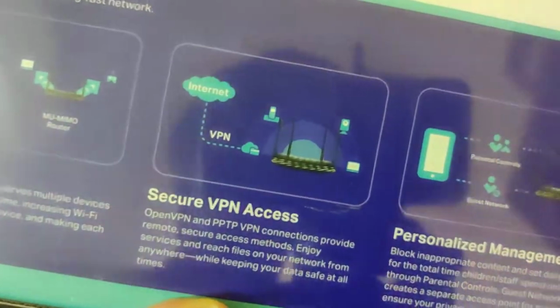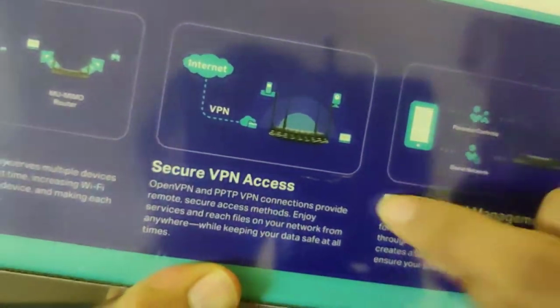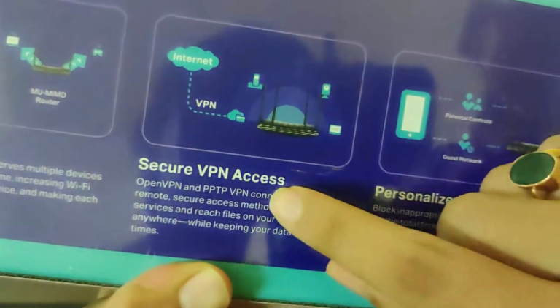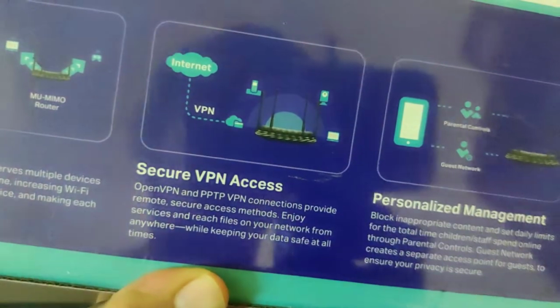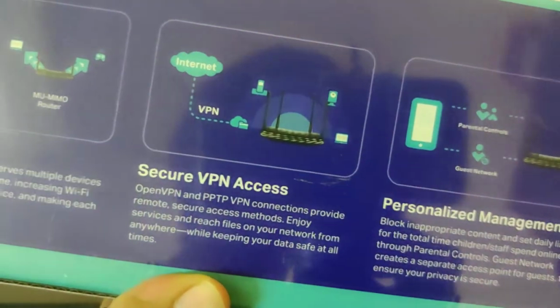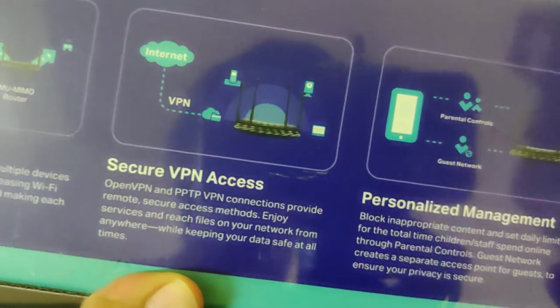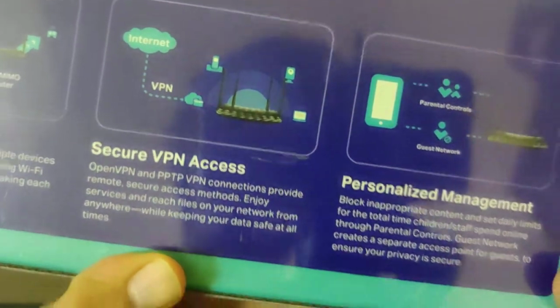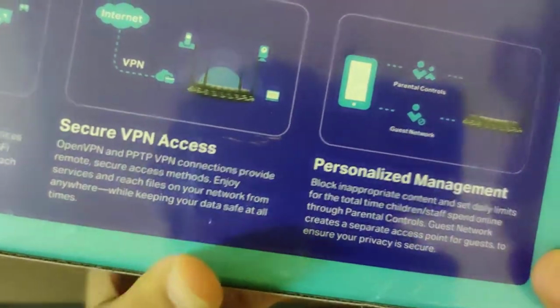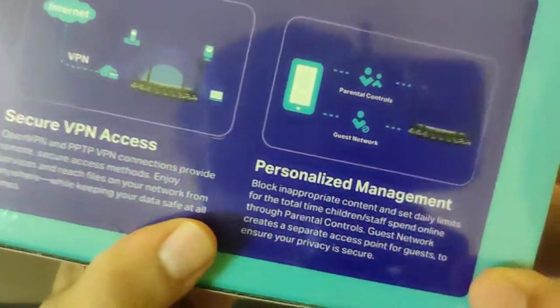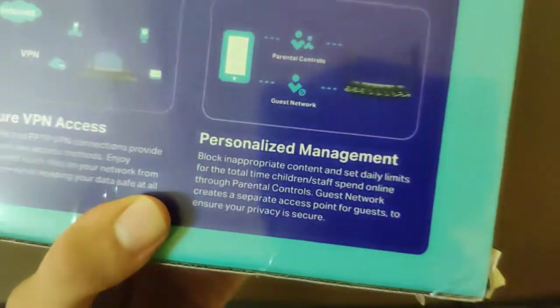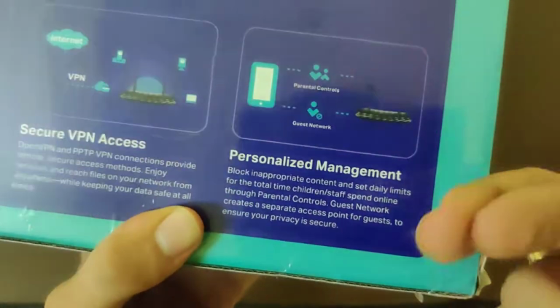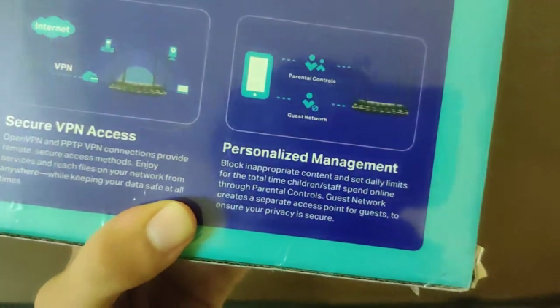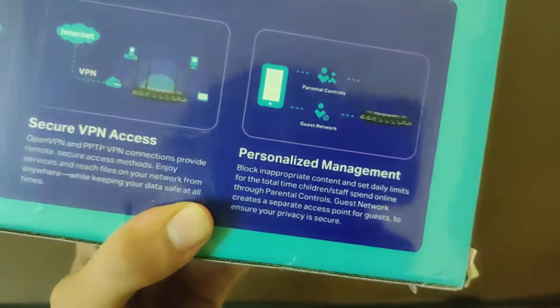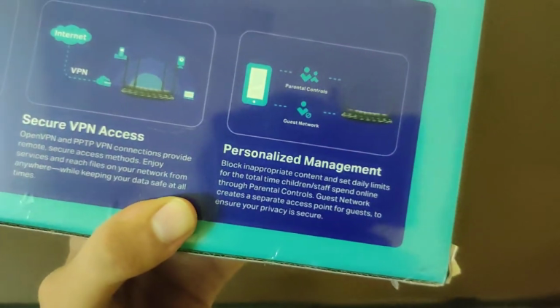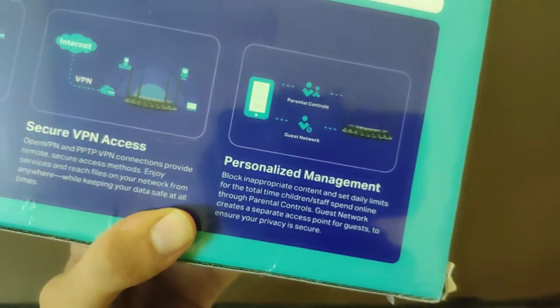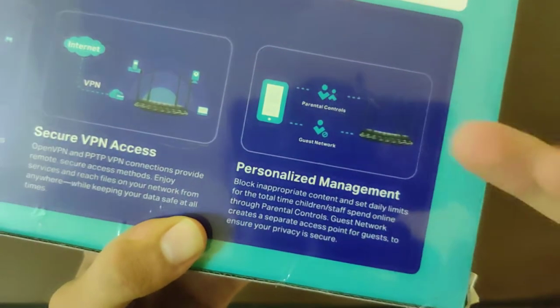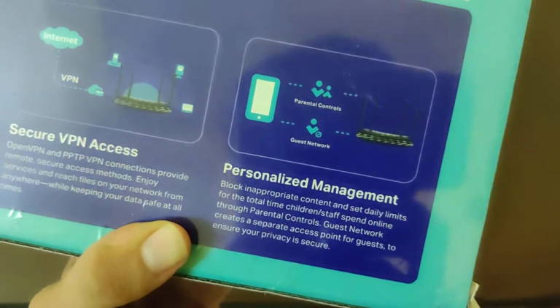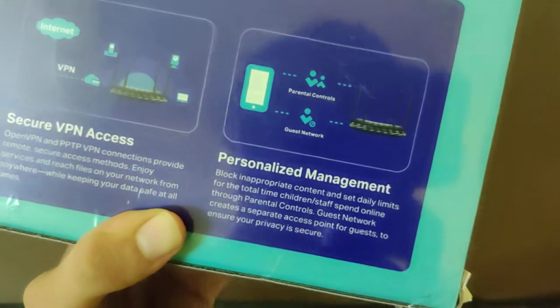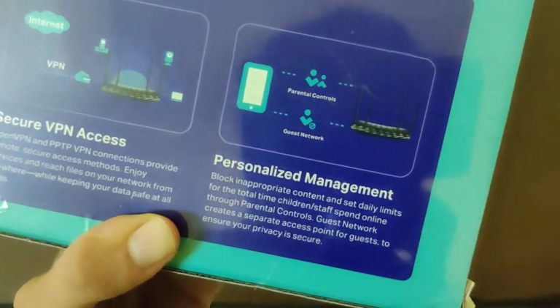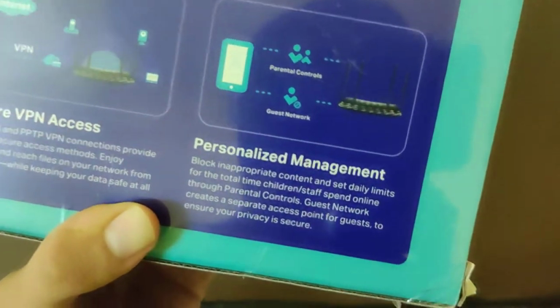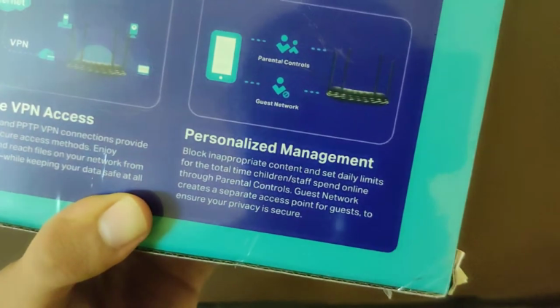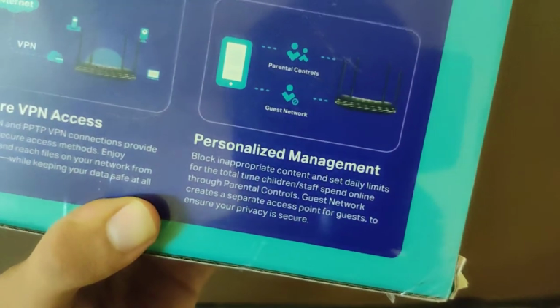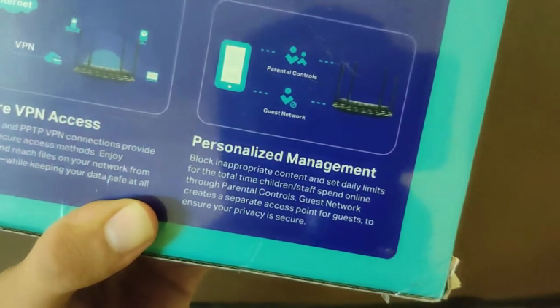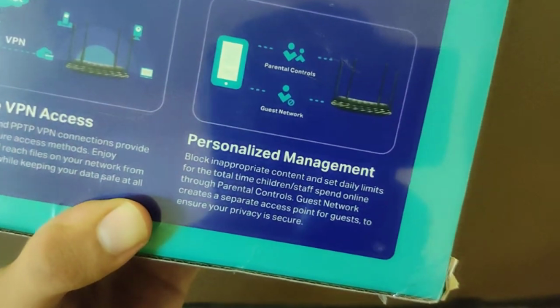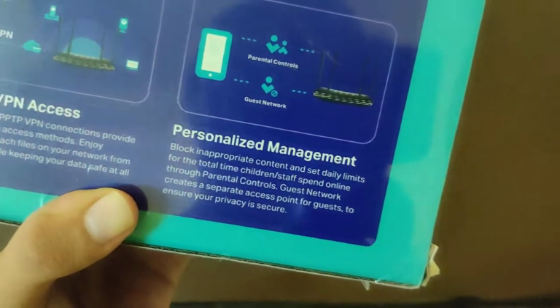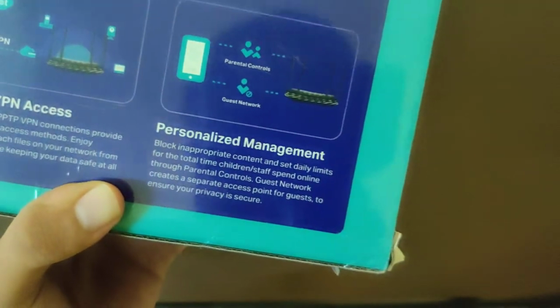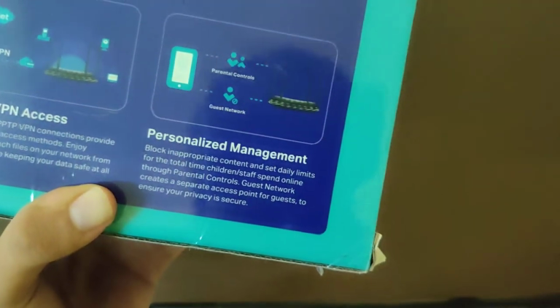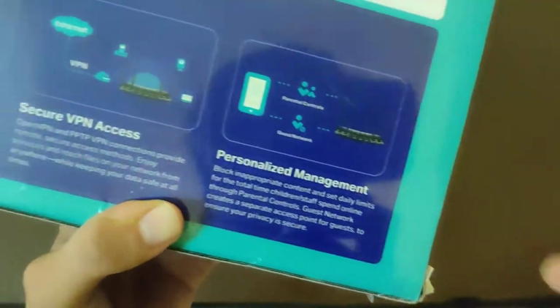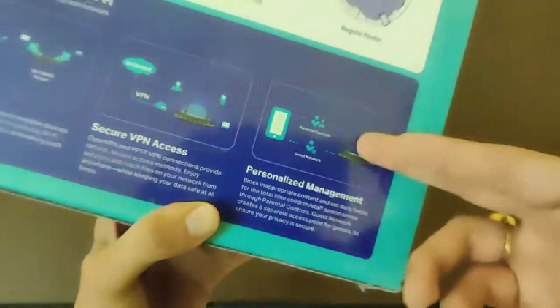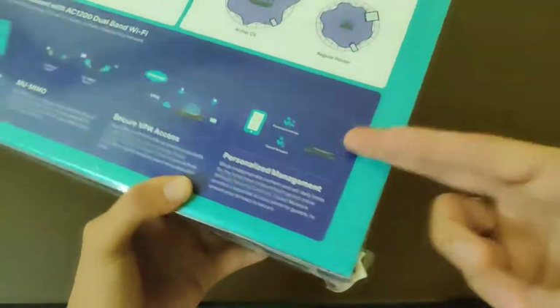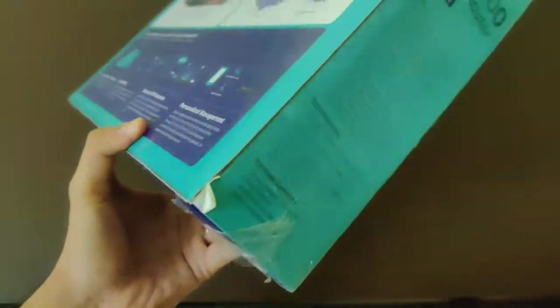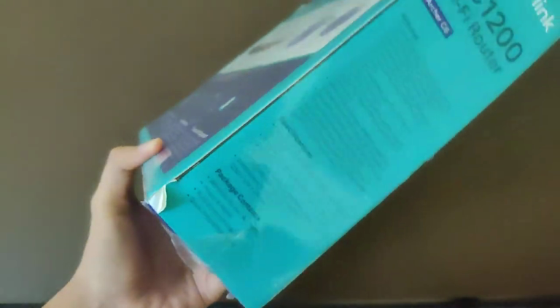And it also comes with secure VPN access and personalized management. You can set up parental controls, a guest network, and it has an app which is really simplified and cool.